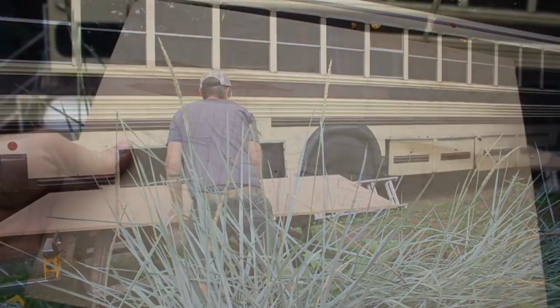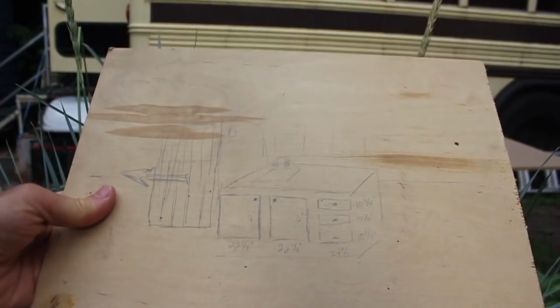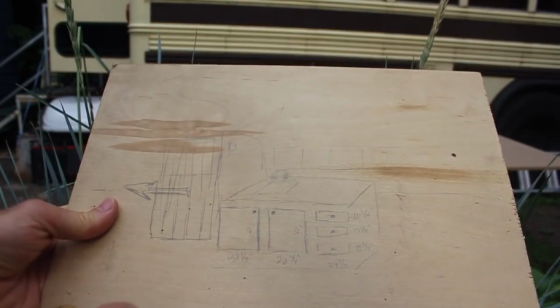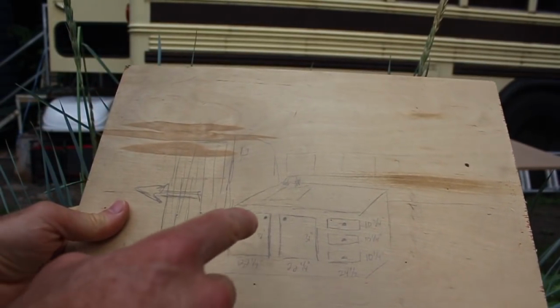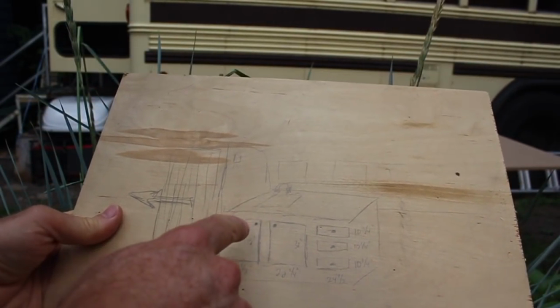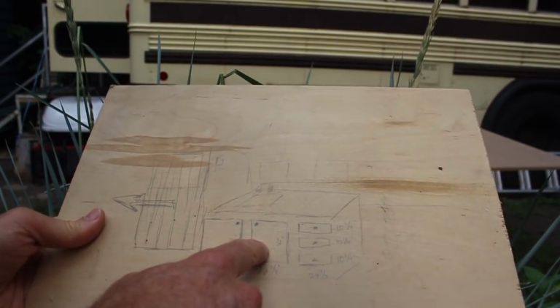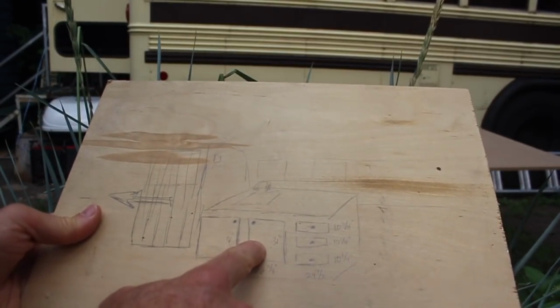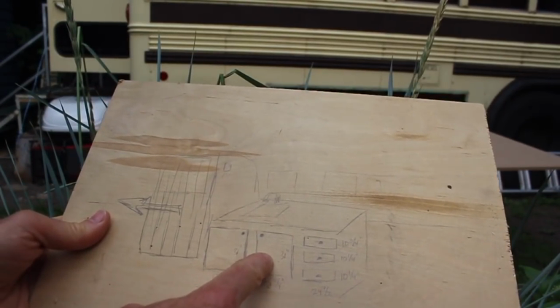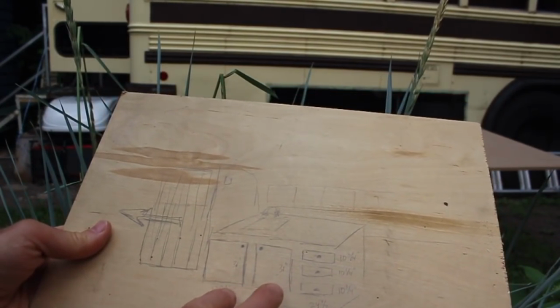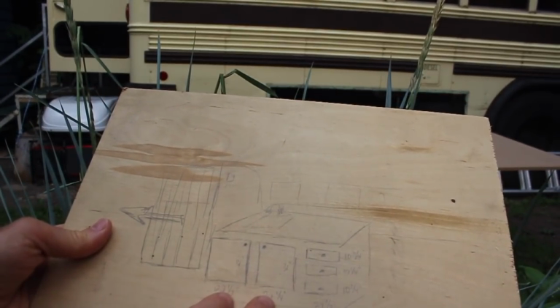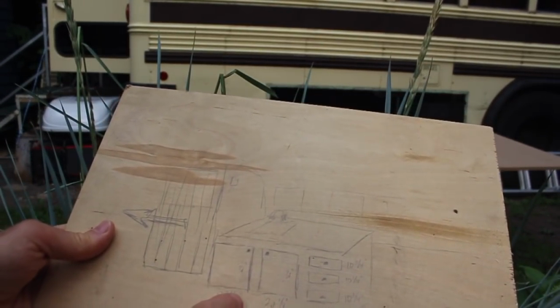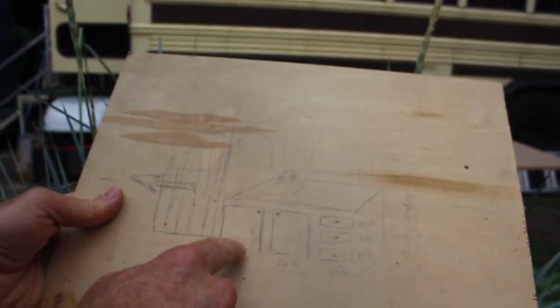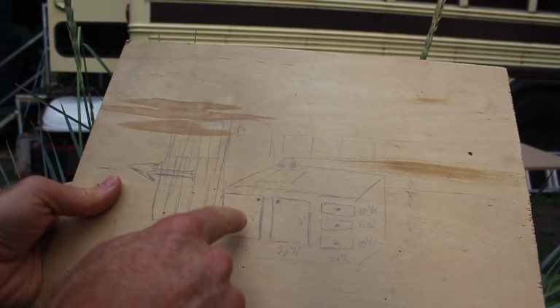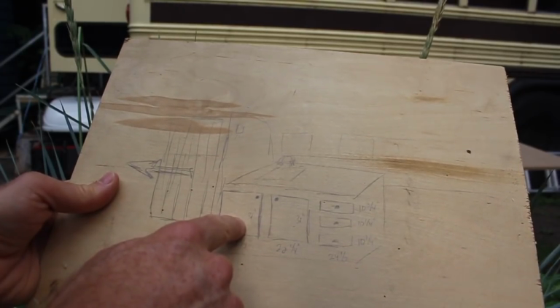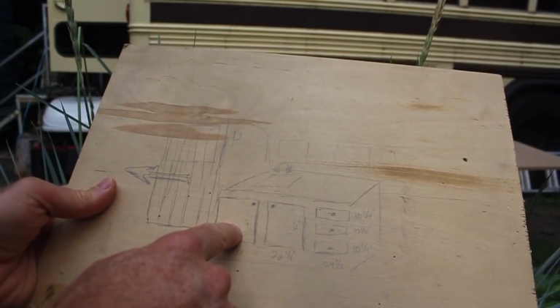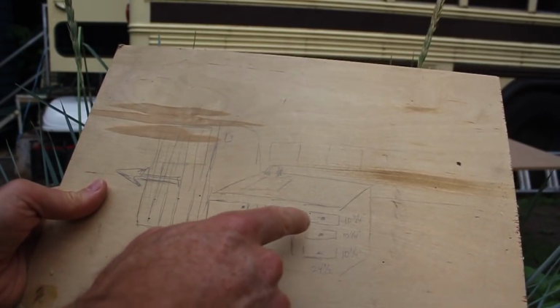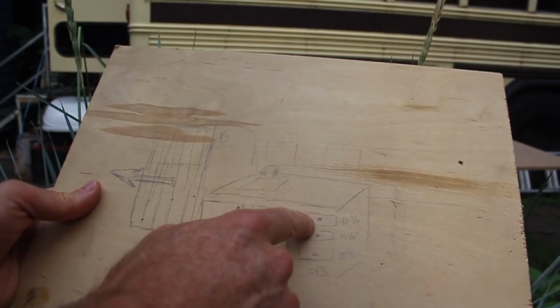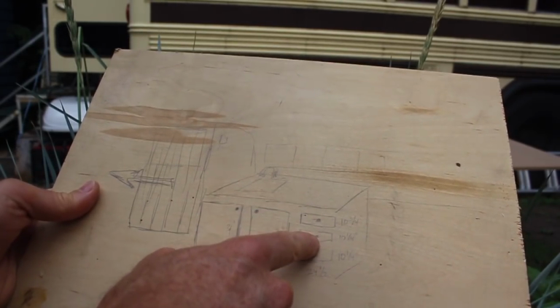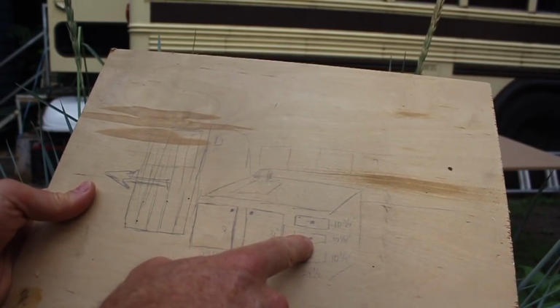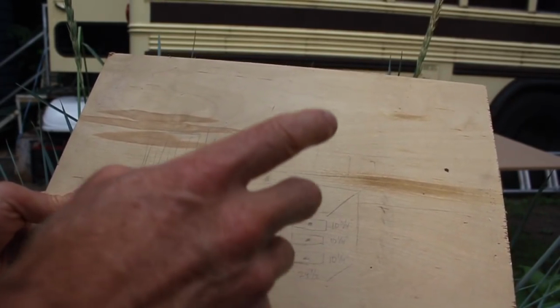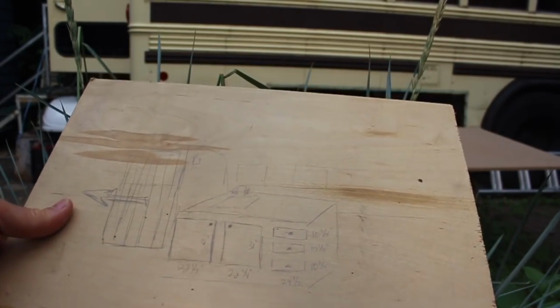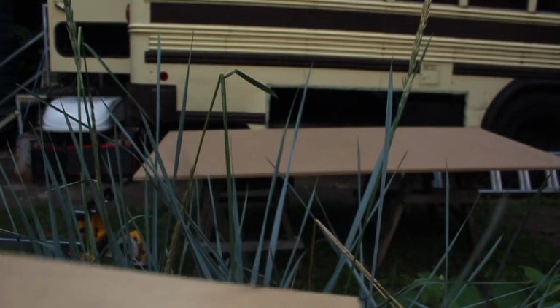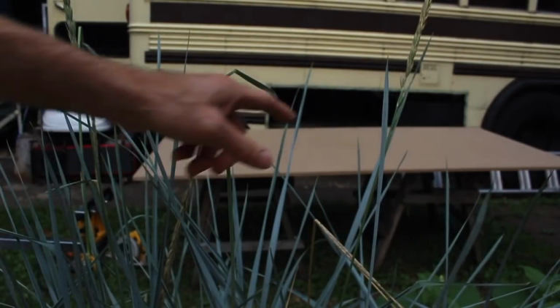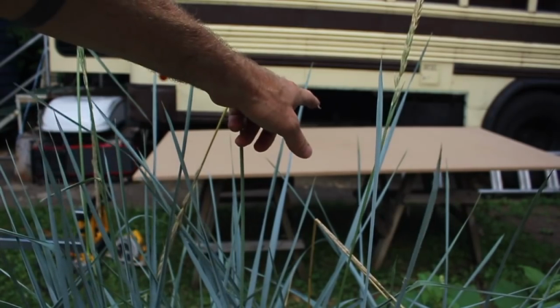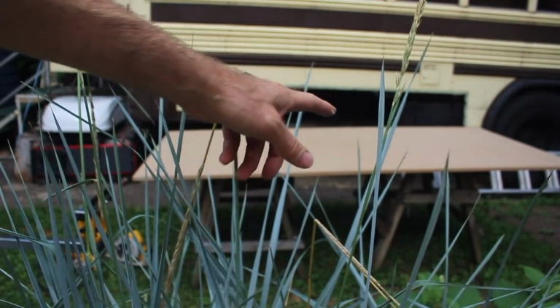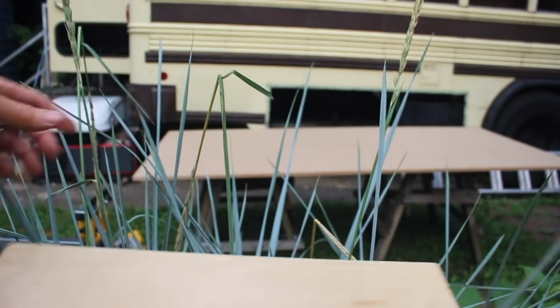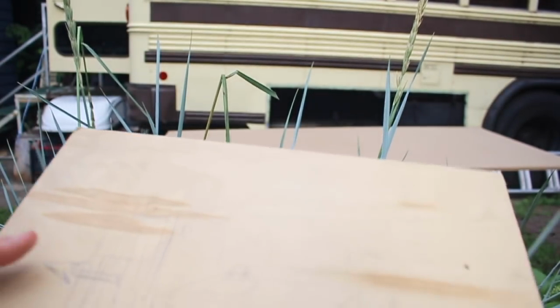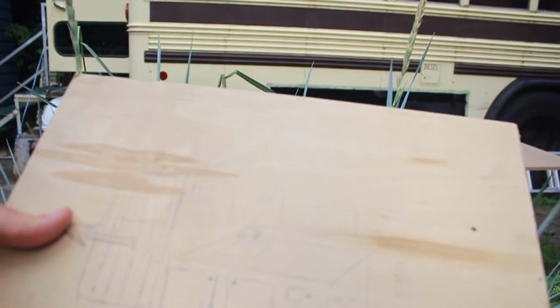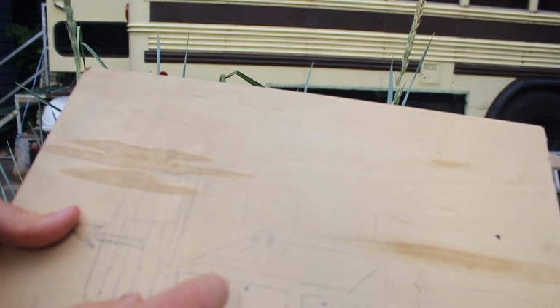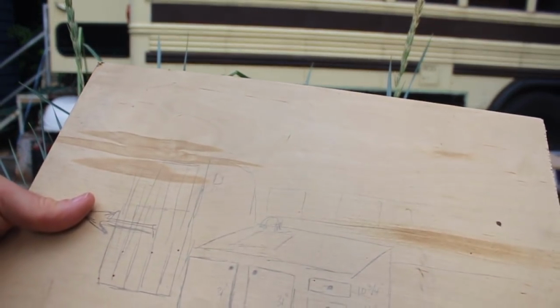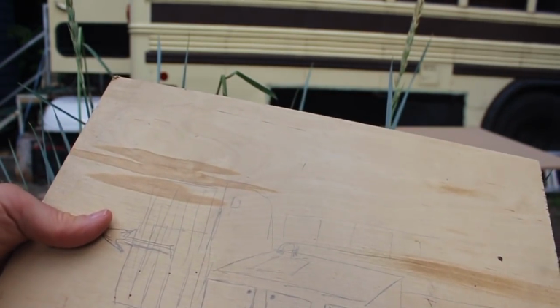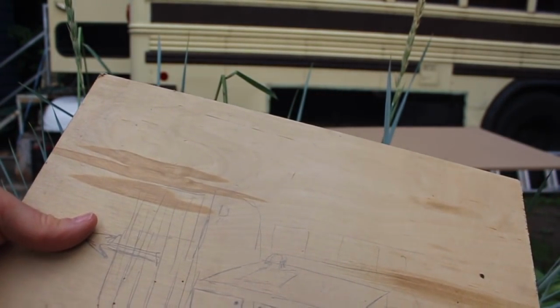I'm cutting these two cabinet doors — they almost match, this one's just a quarter inch larger — and then these three face panels. I'm using MDF and it's got to be painted before I put it in place.